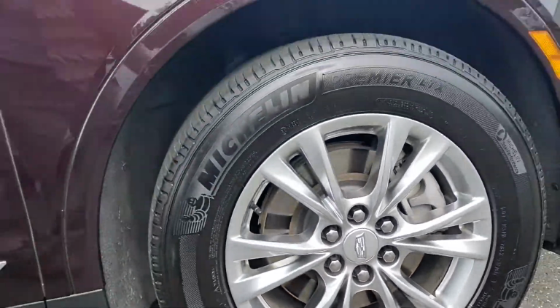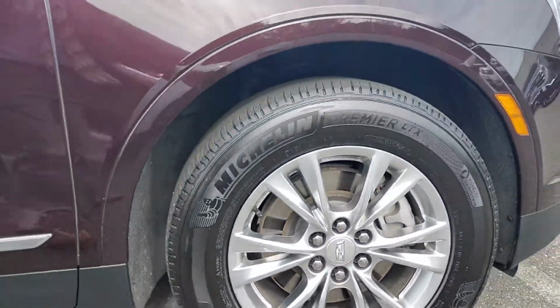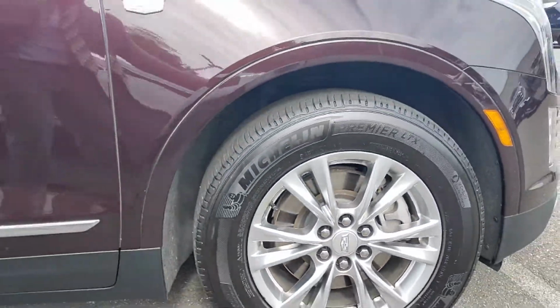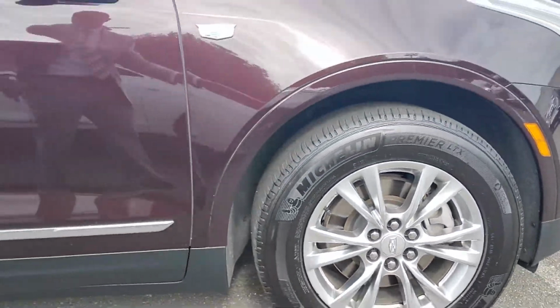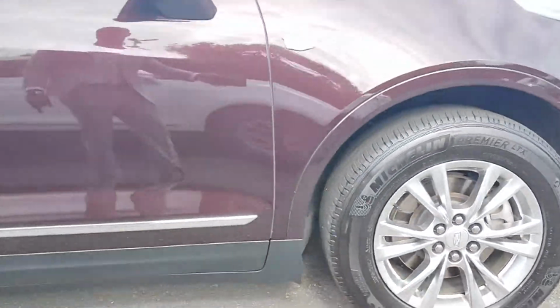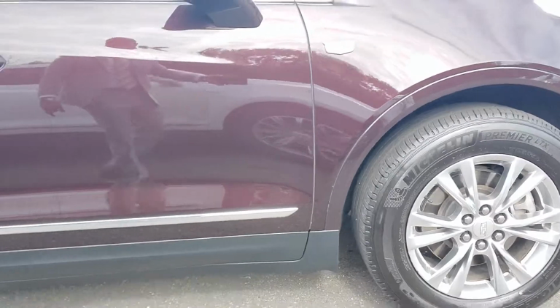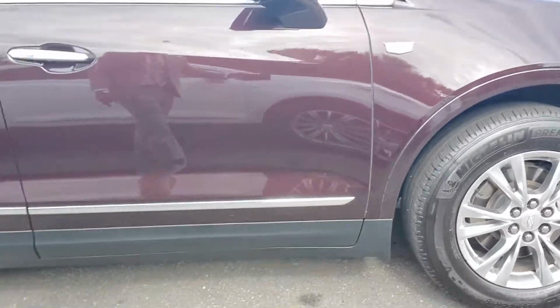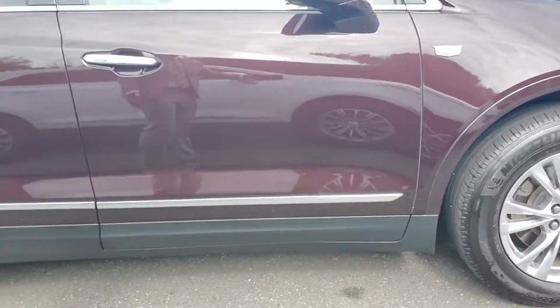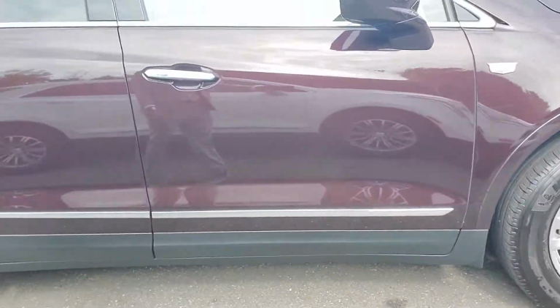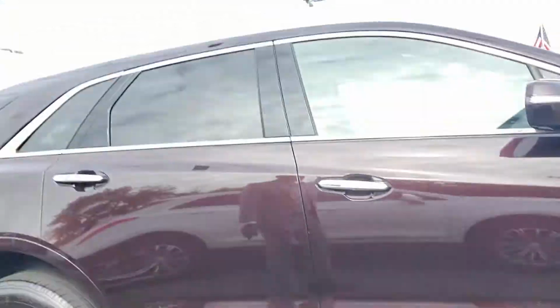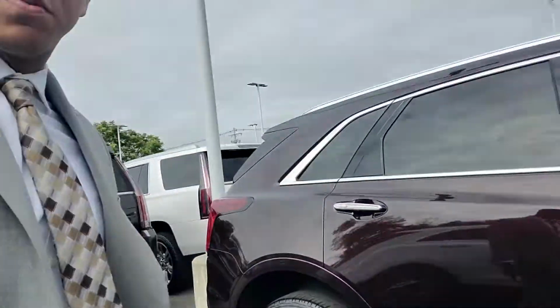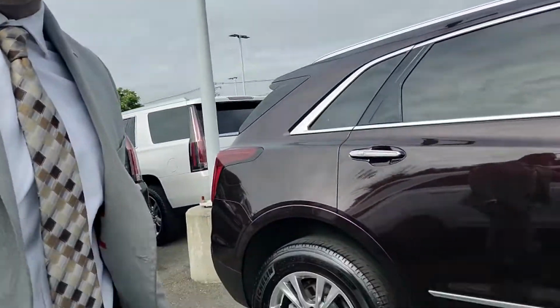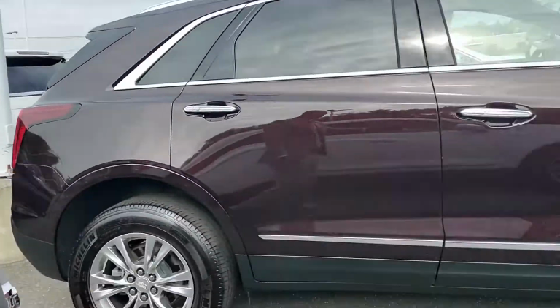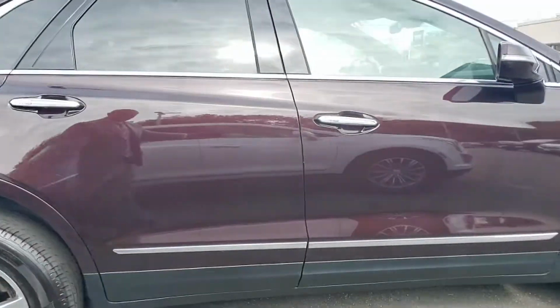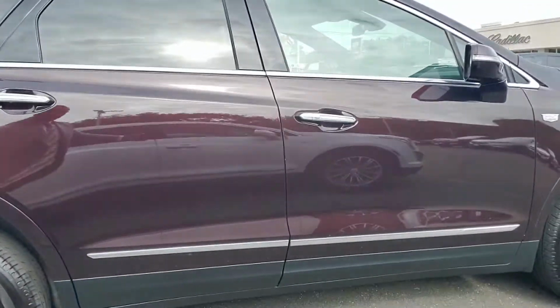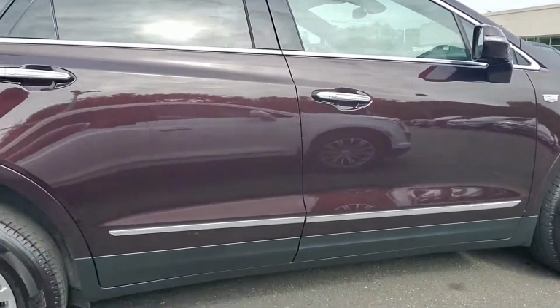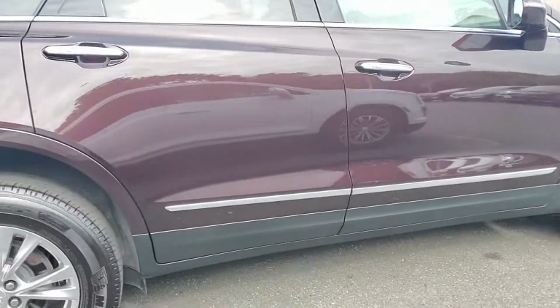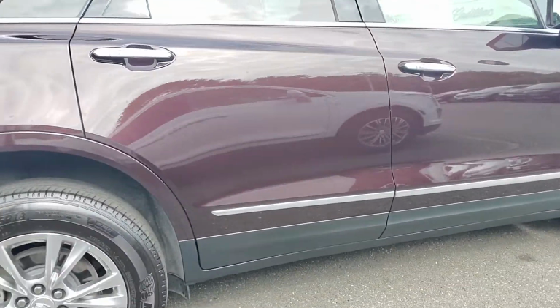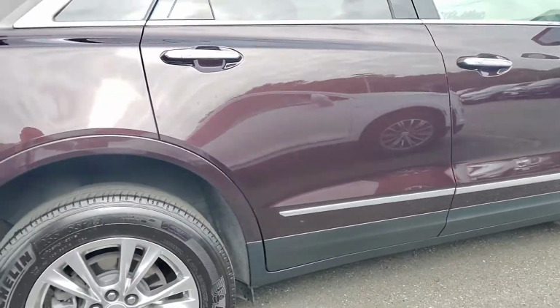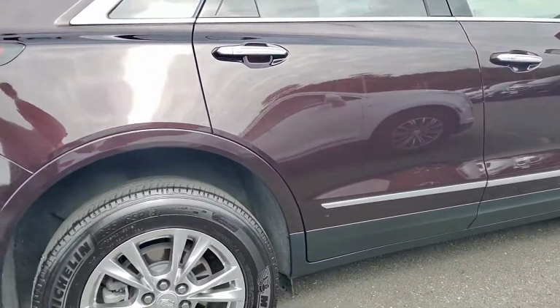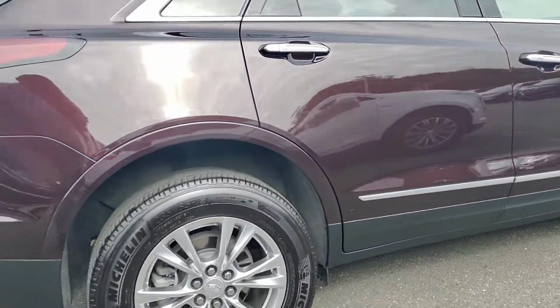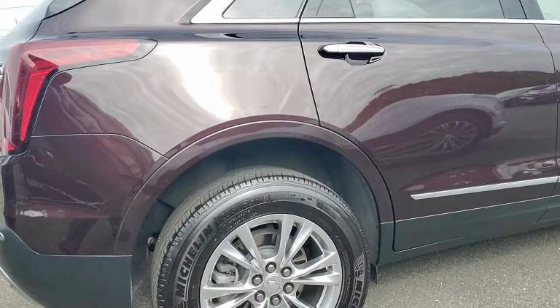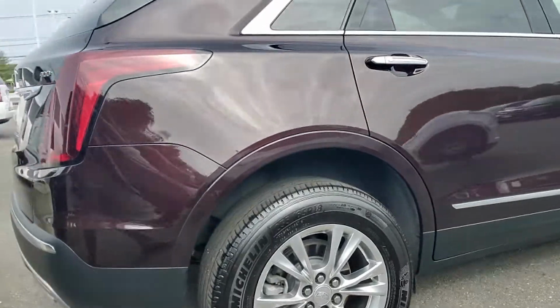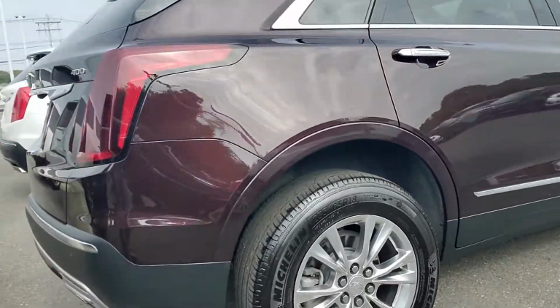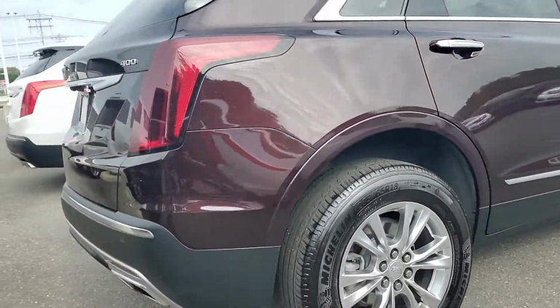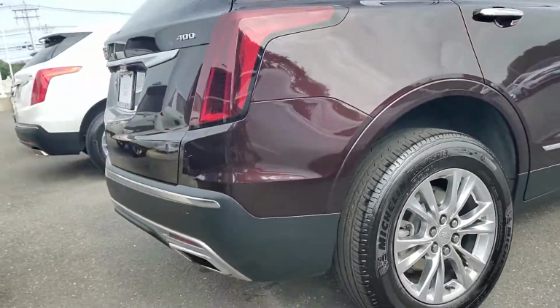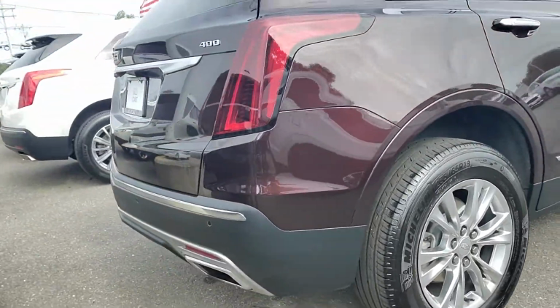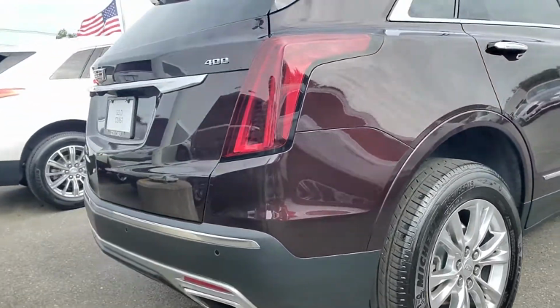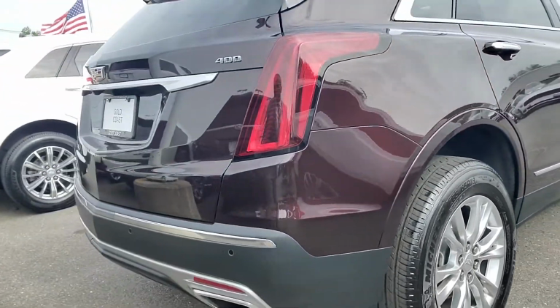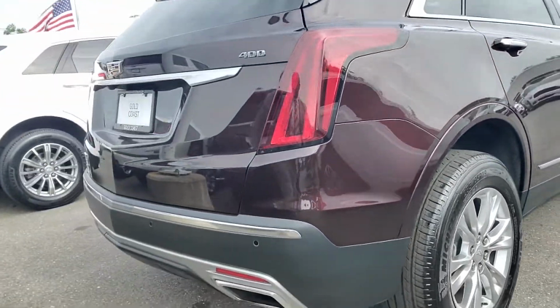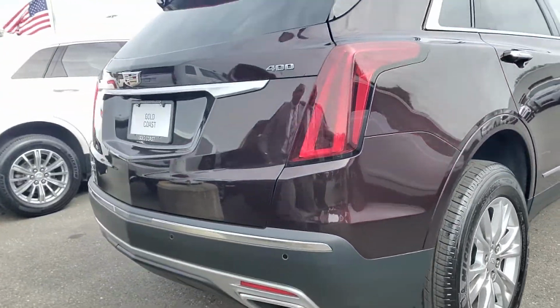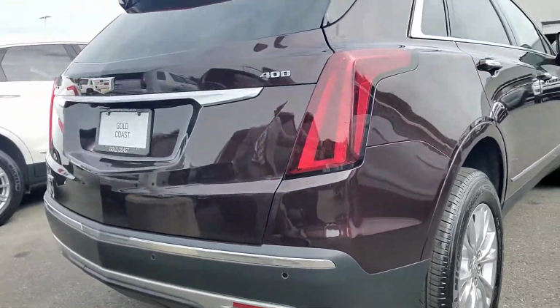Everything else in the car is clean. Those are the things that I noticed when I was doing a walk-around video of it. I brought it up to my manager — he is going to get those repaired for us, but everything else looks good.